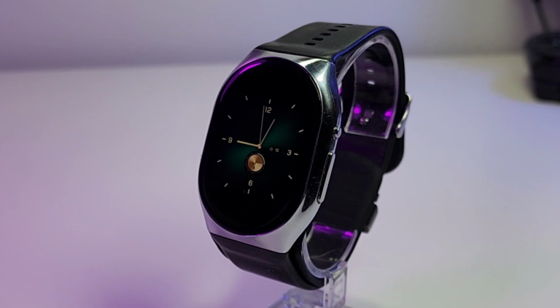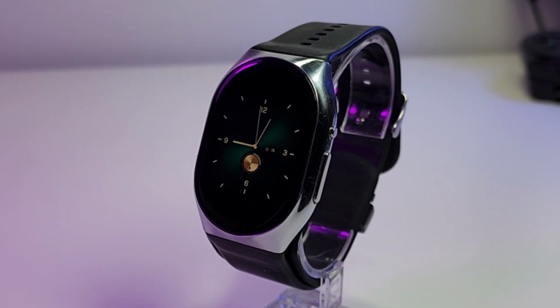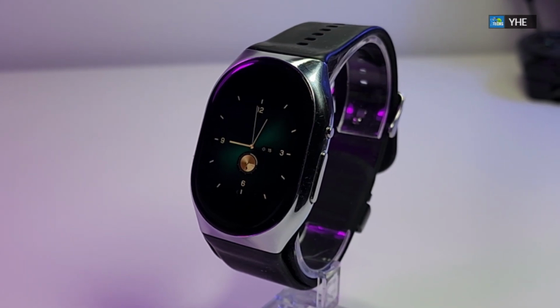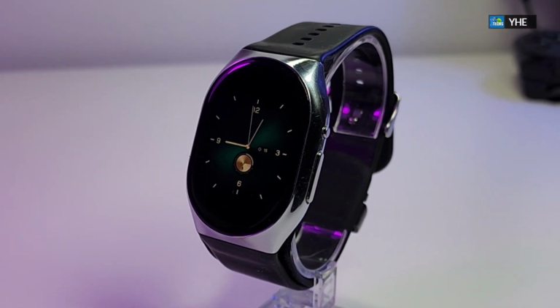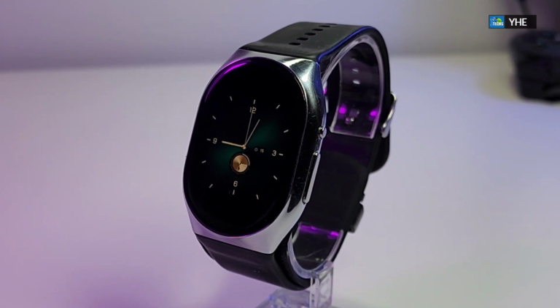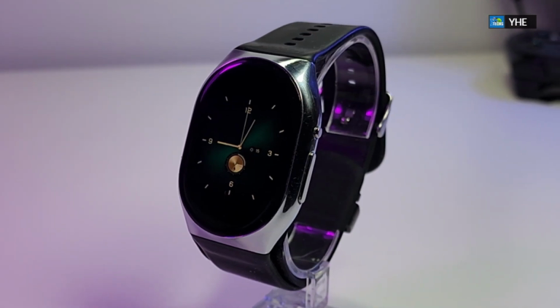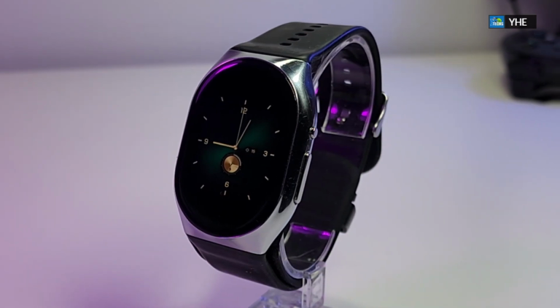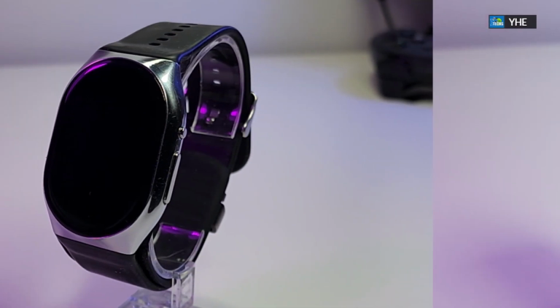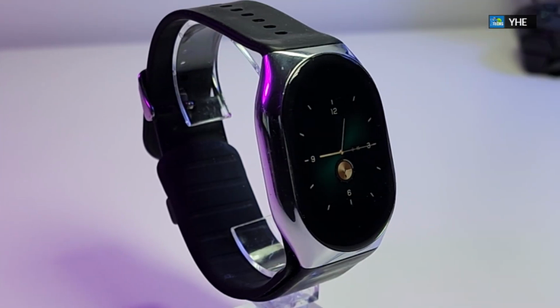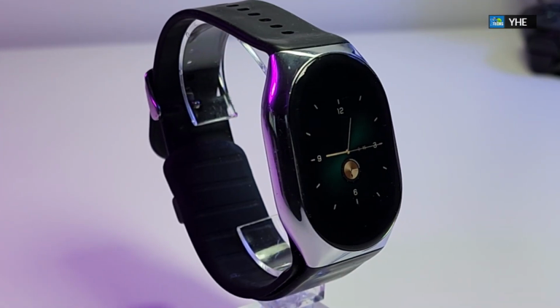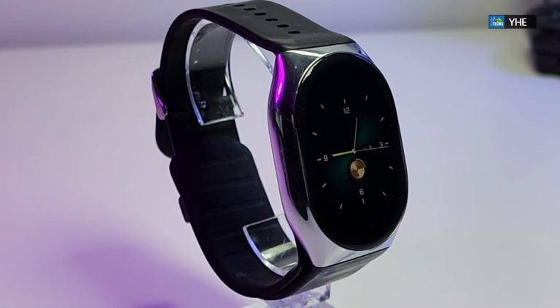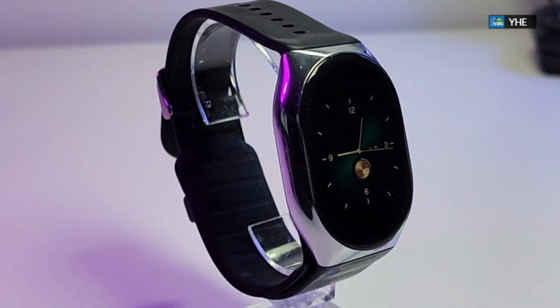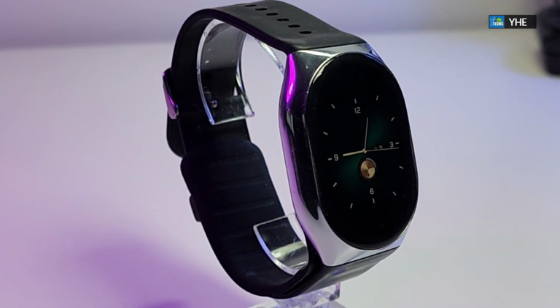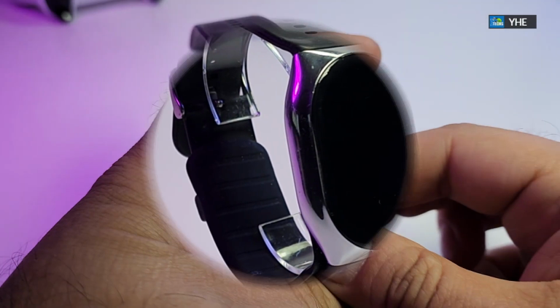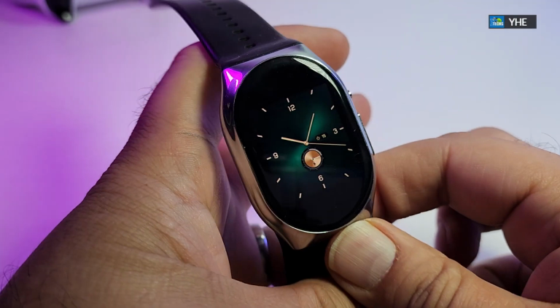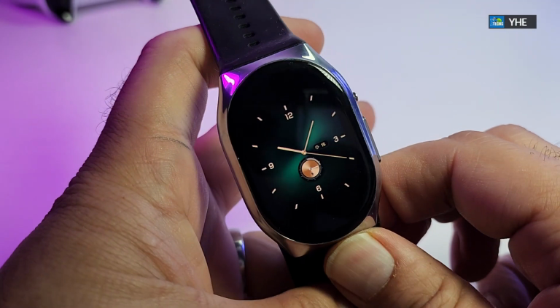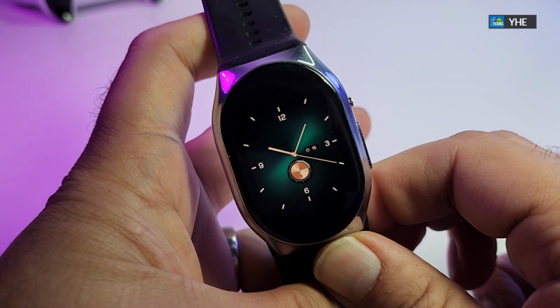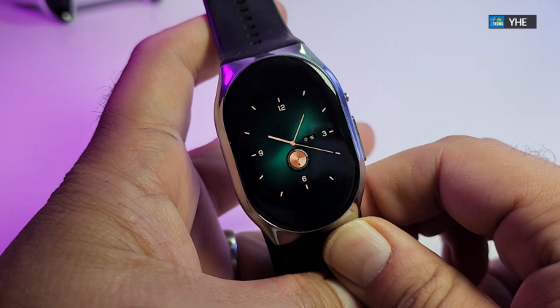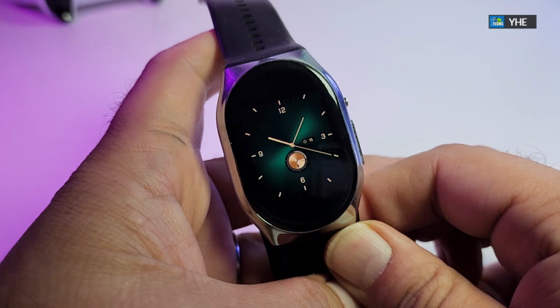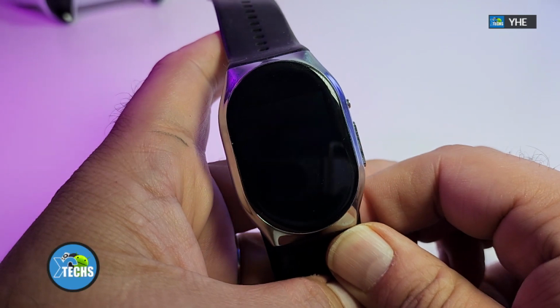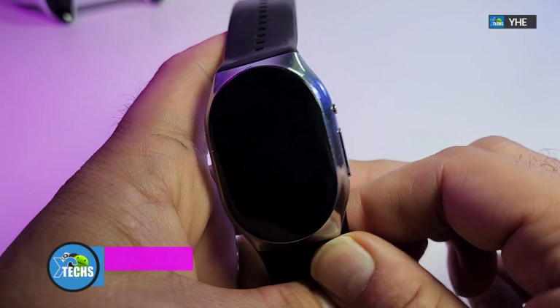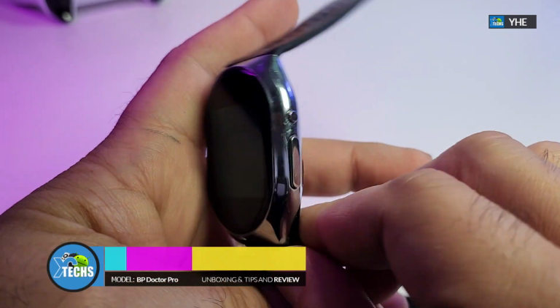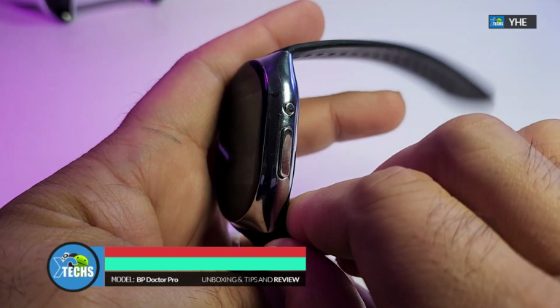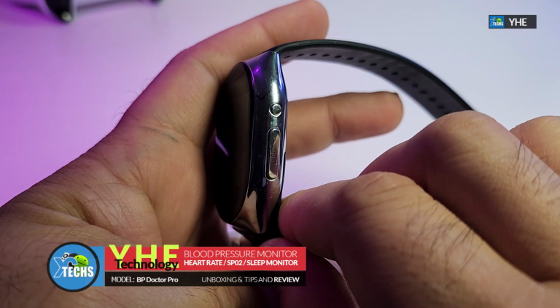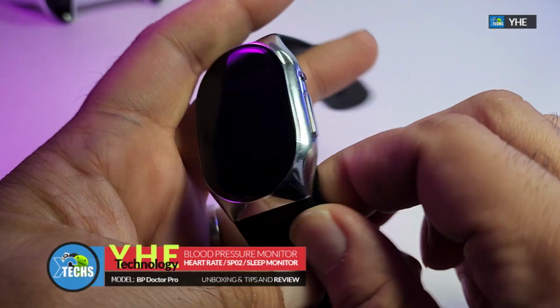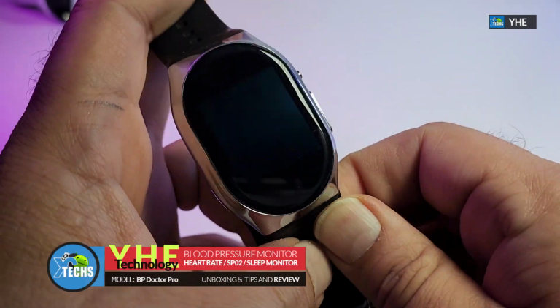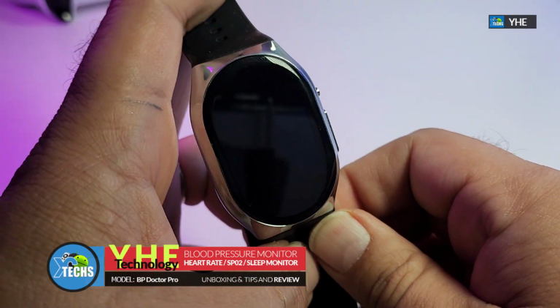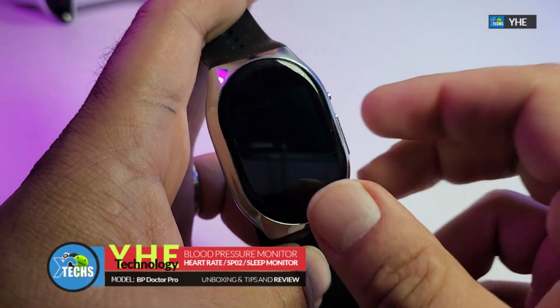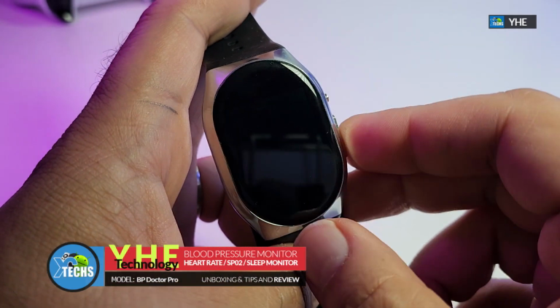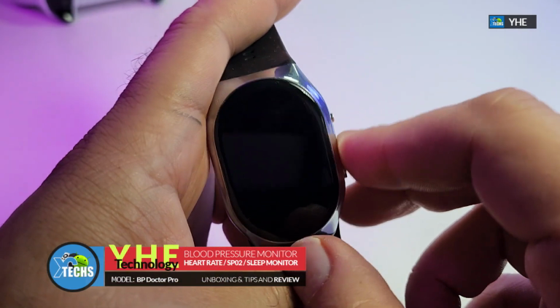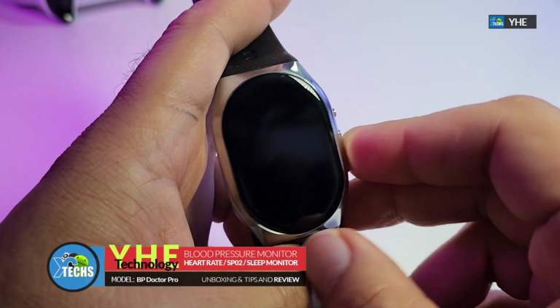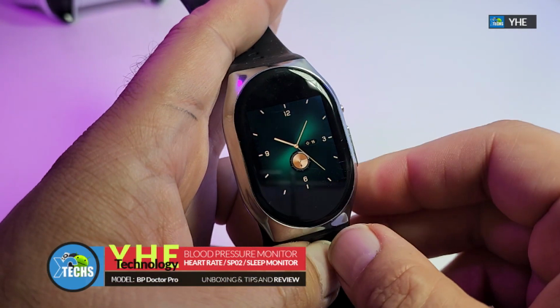Thank you for visiting our channel. Today I came out to review and also quick unbox this awesome looking smartwatch. This is the BP Doctor Pro smartwatch.